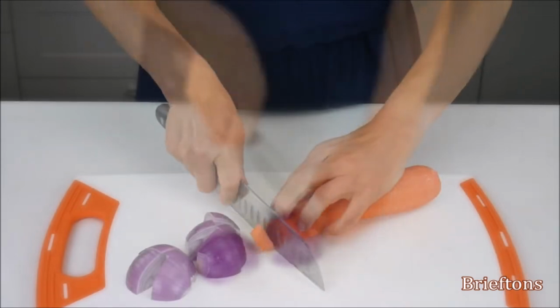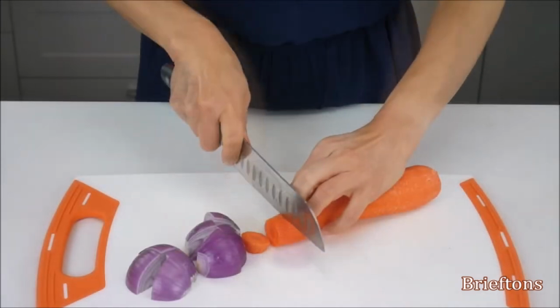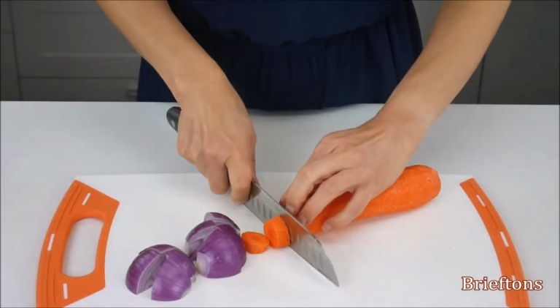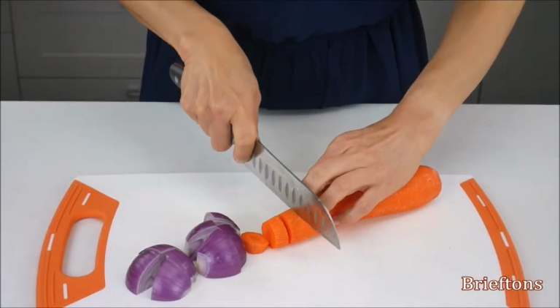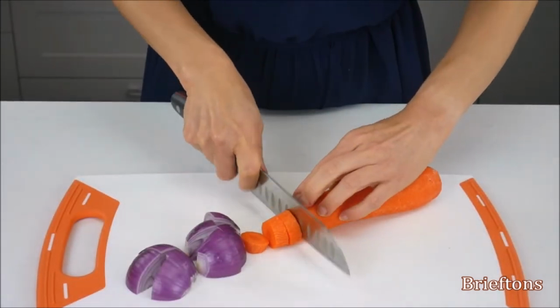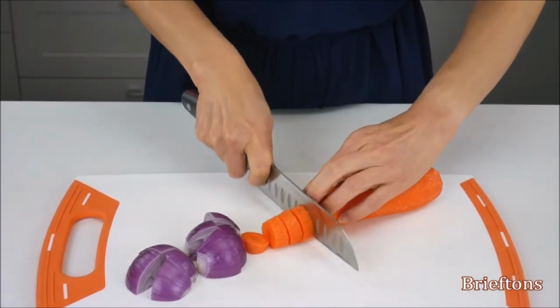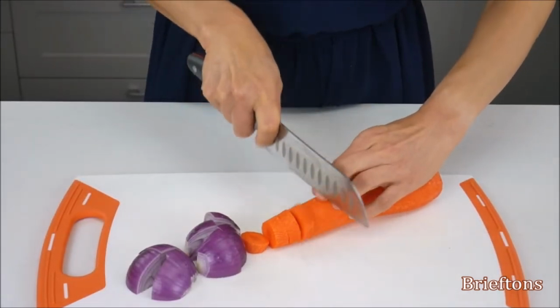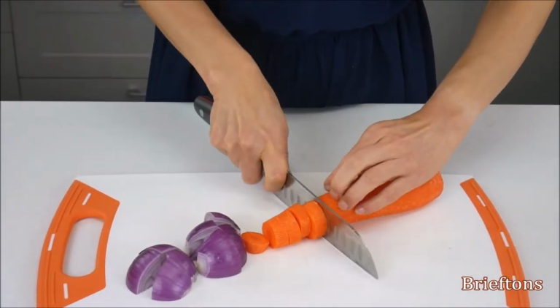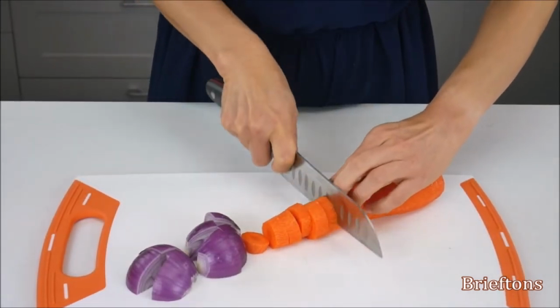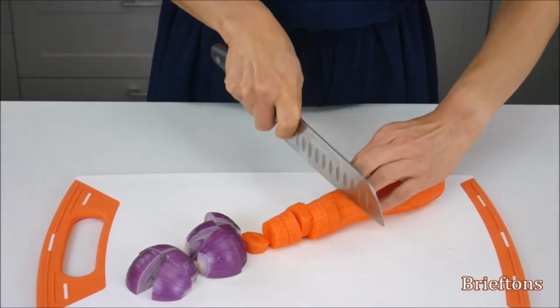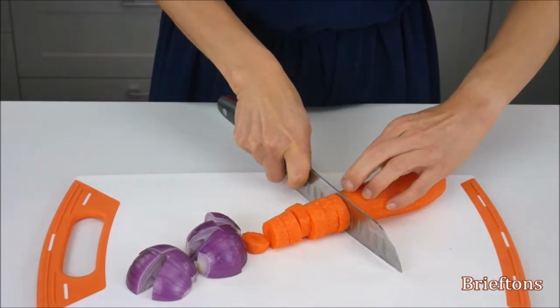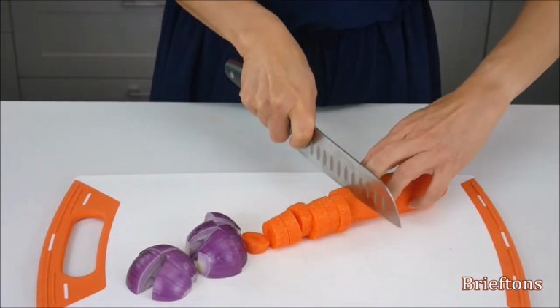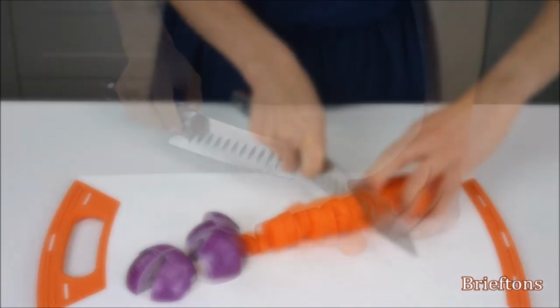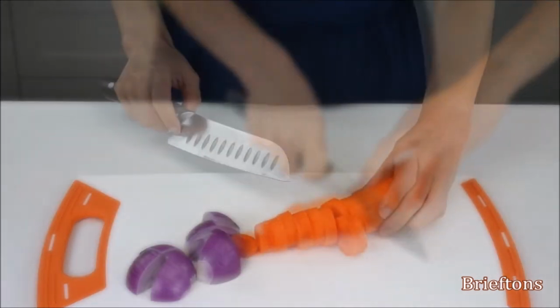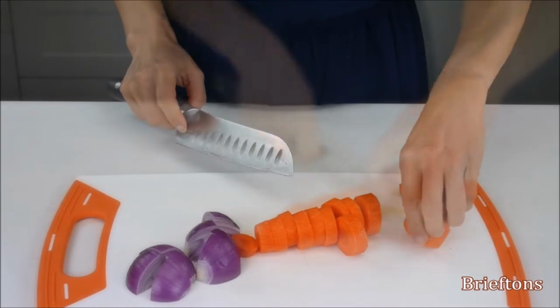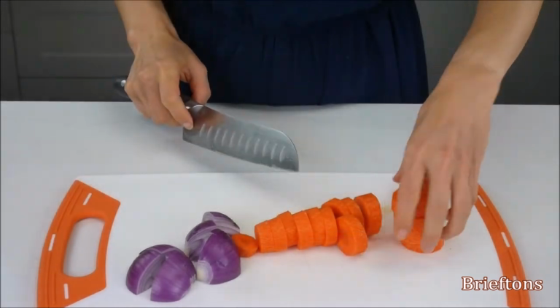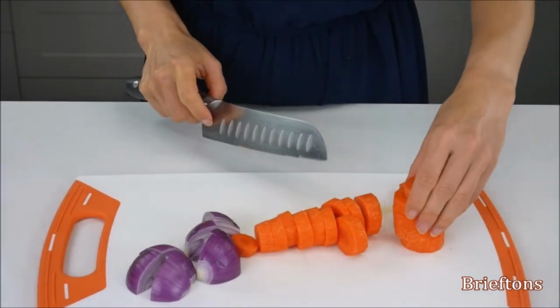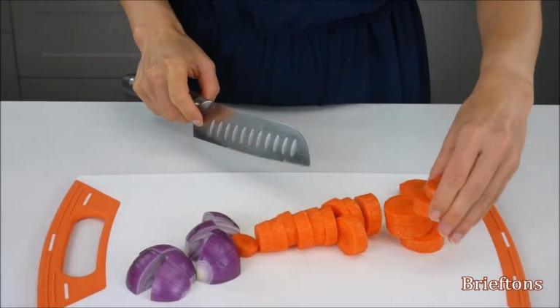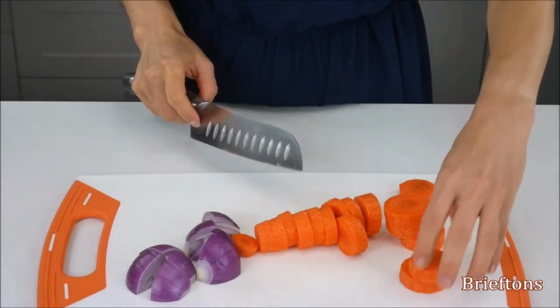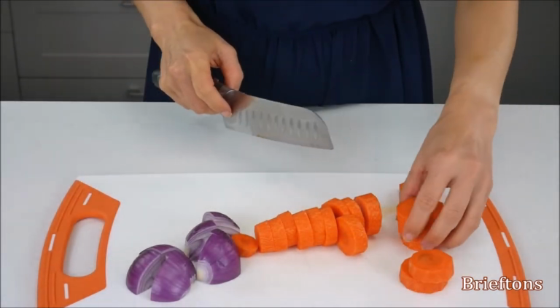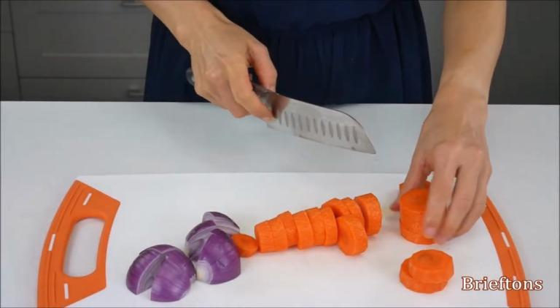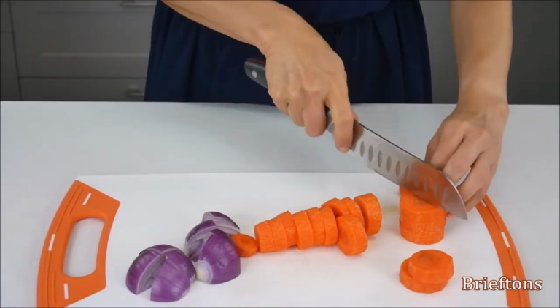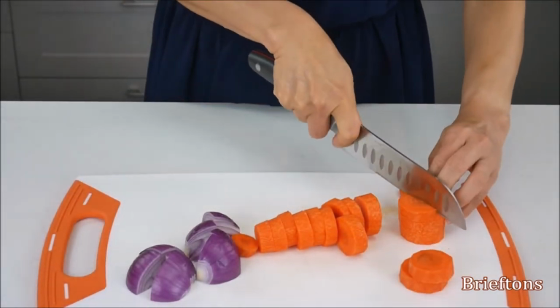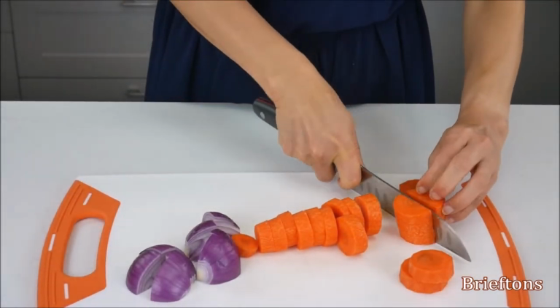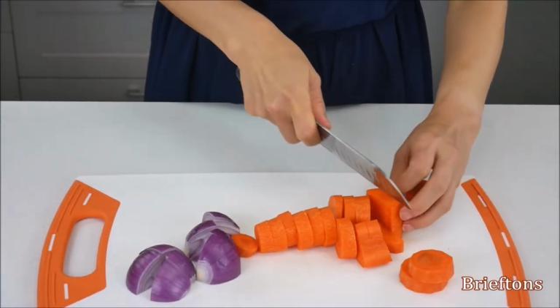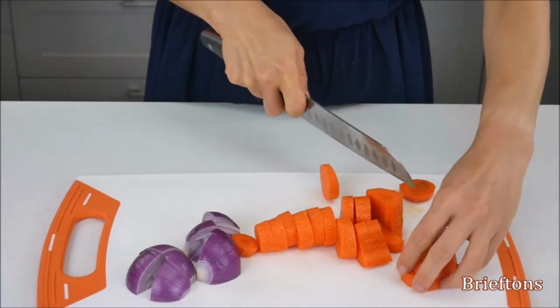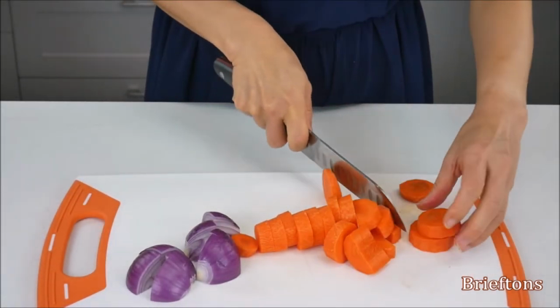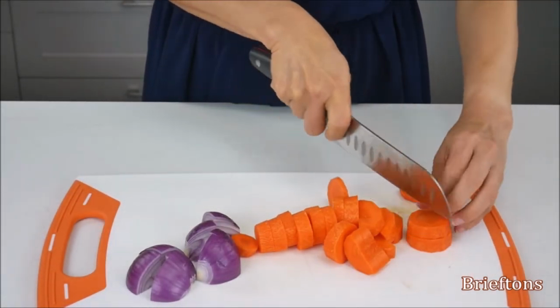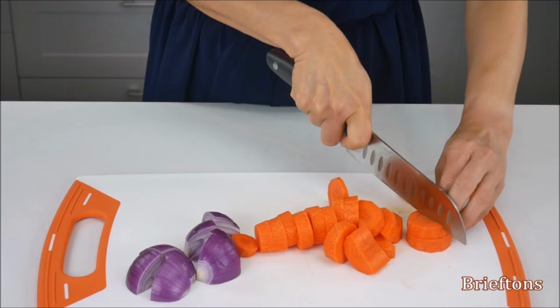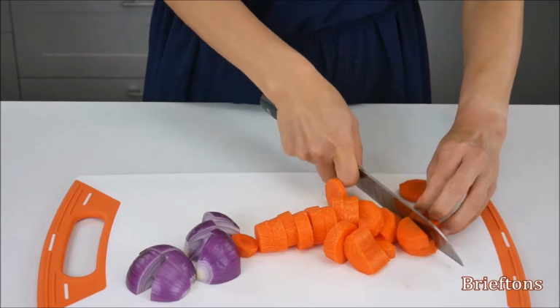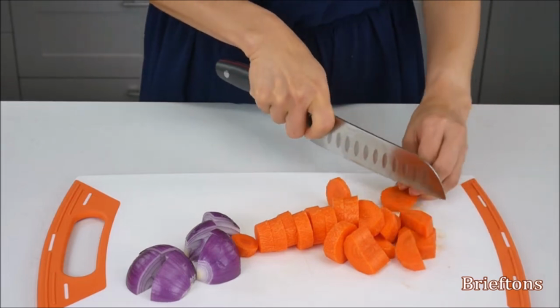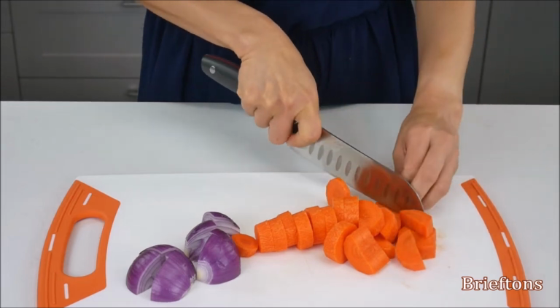The smaller the chunks are, the quicker it will be to chop them later. If the food is hard — for example, carrot, sweet potato, etc. — cut it further into smaller chunks.